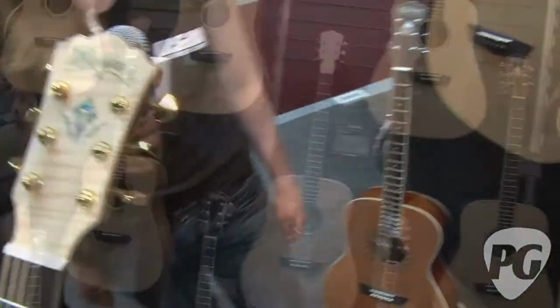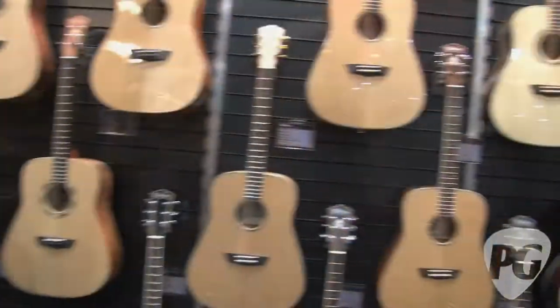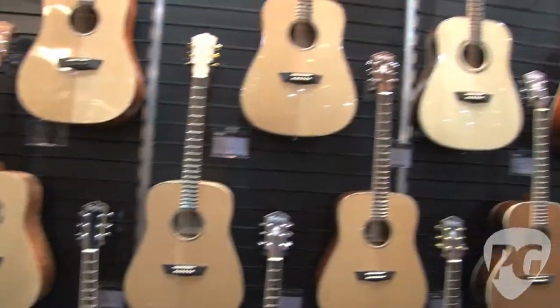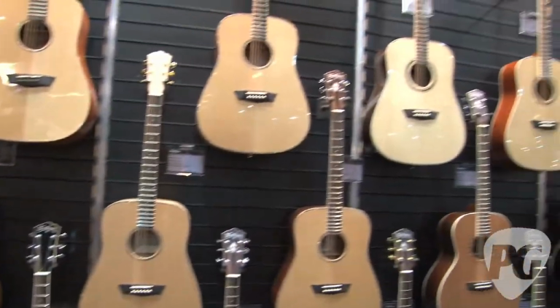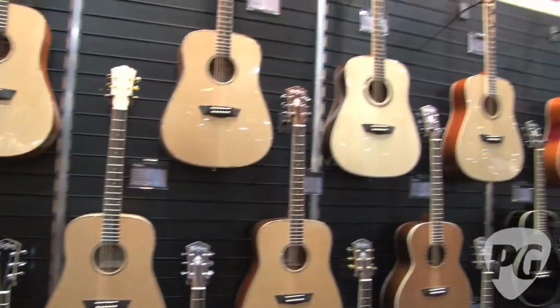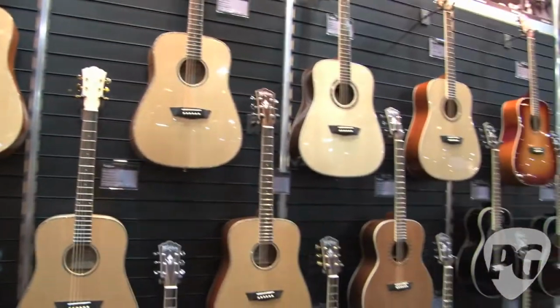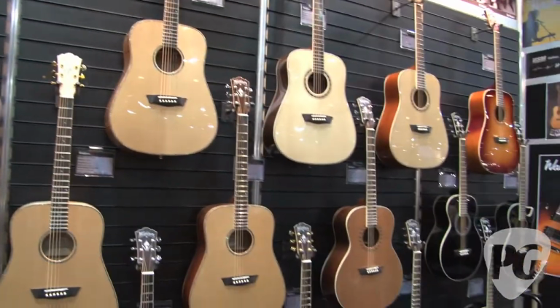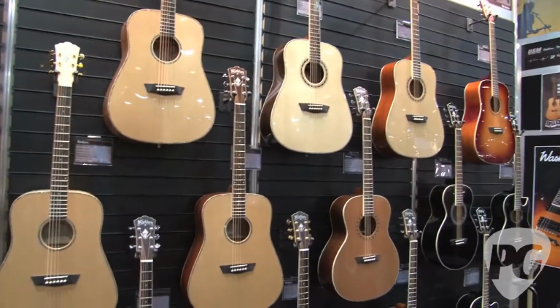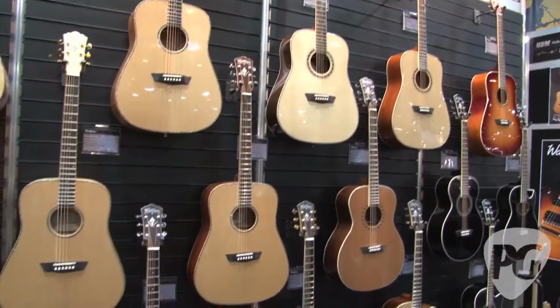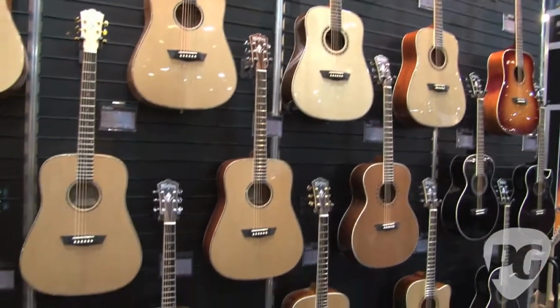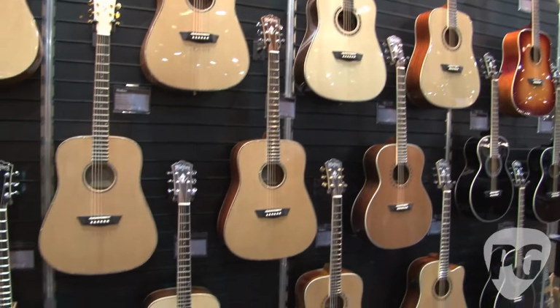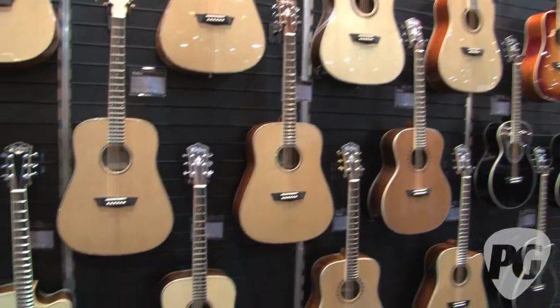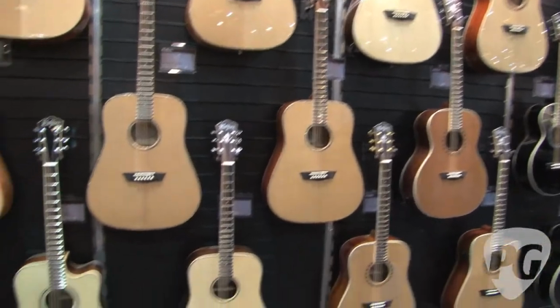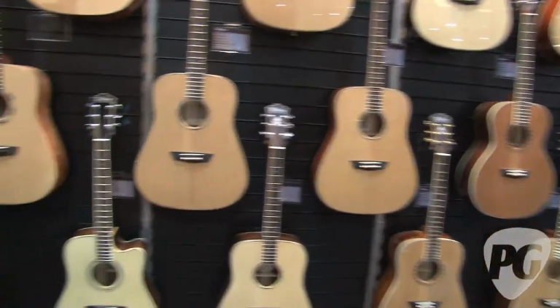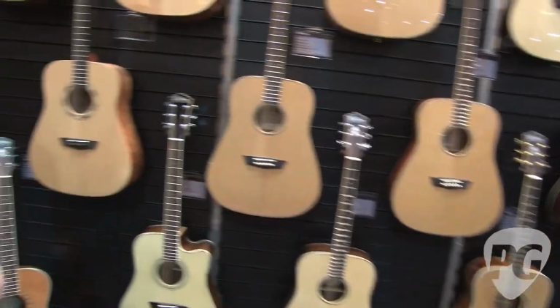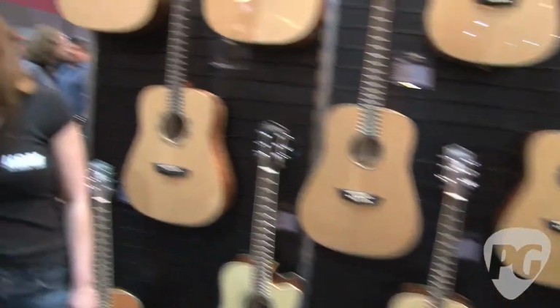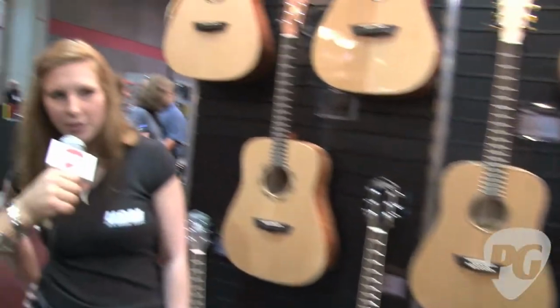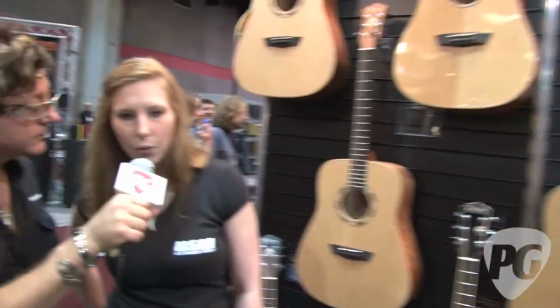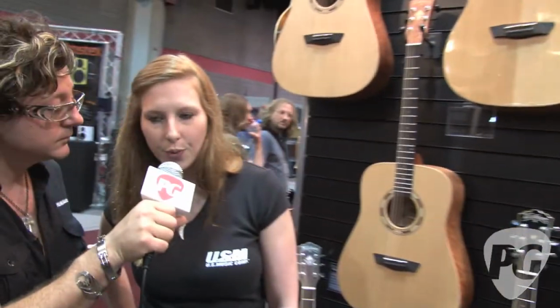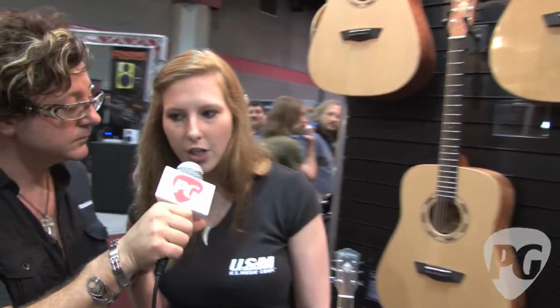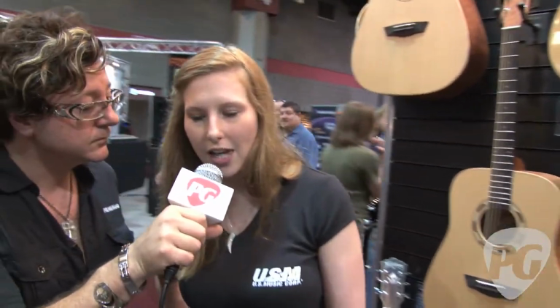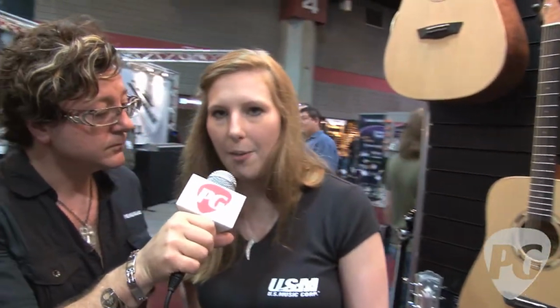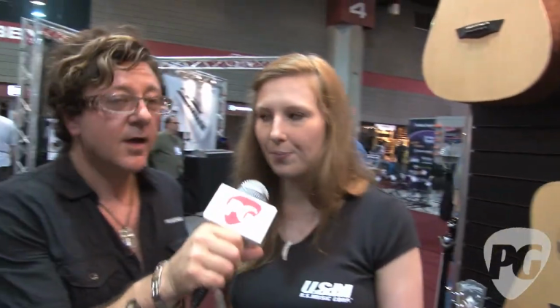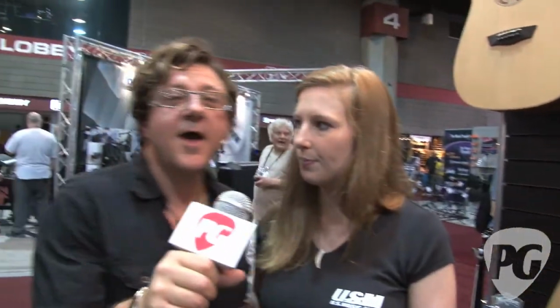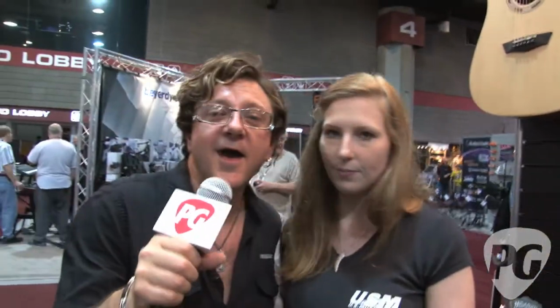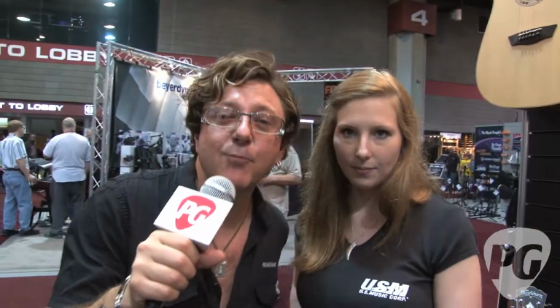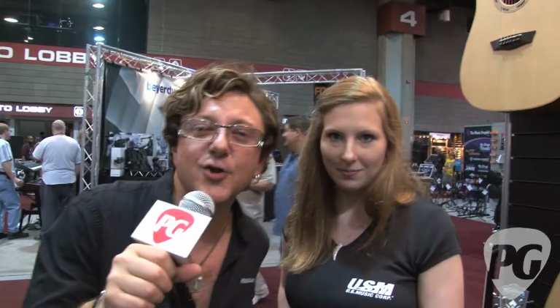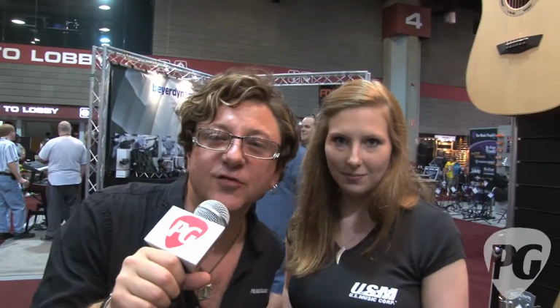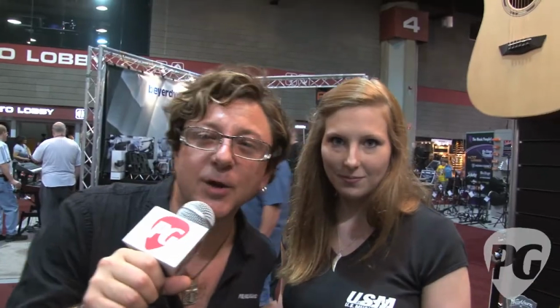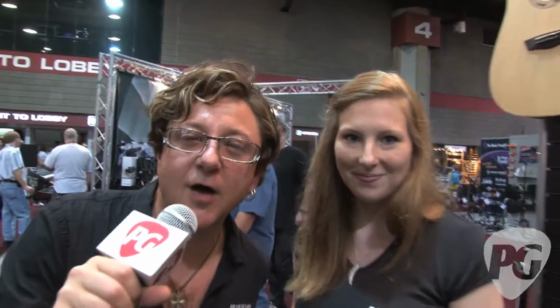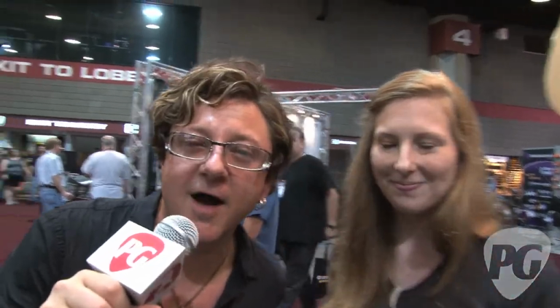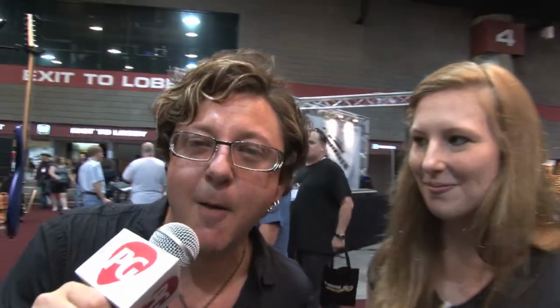So Angela, if people want to find out more about Washburn Guitars, what's your website? www.washburnguitars.com. Hey, I'm Brett. You're watching PremiereGuitar.com.